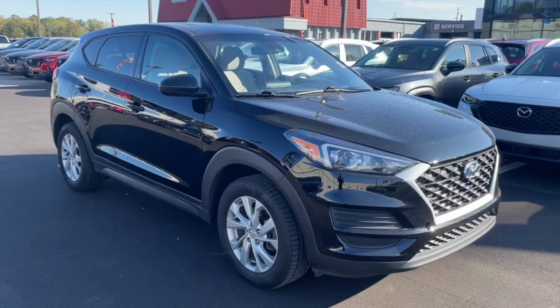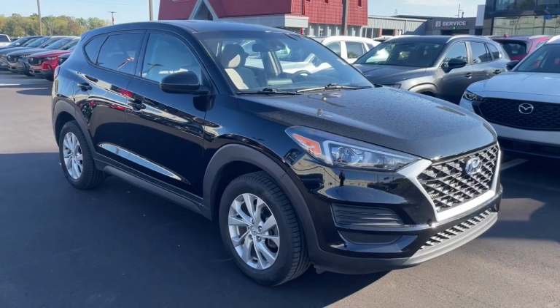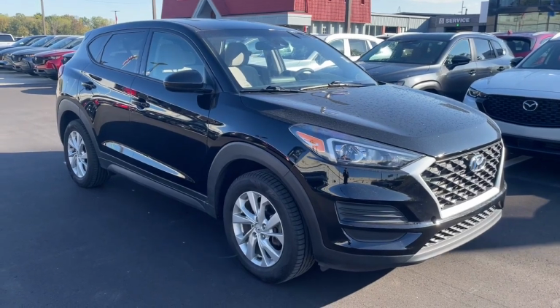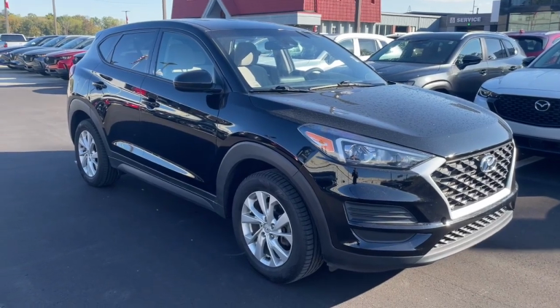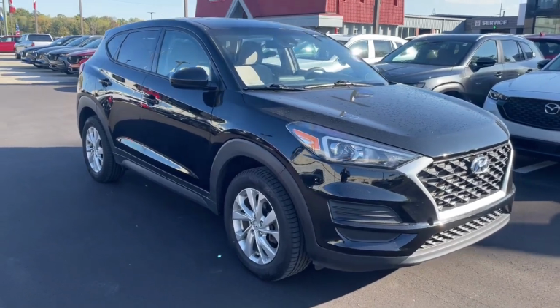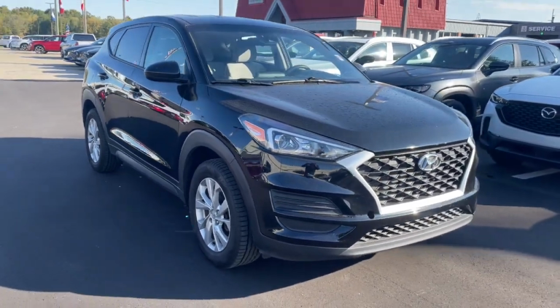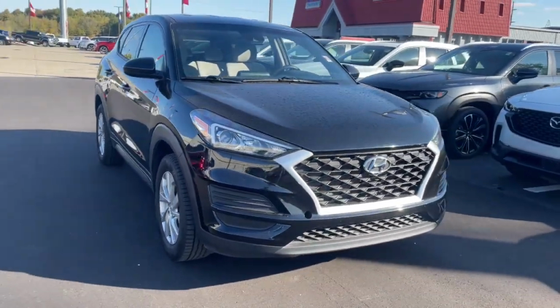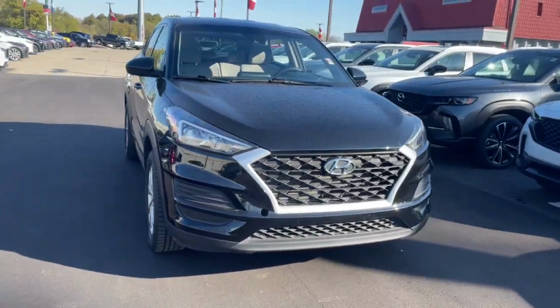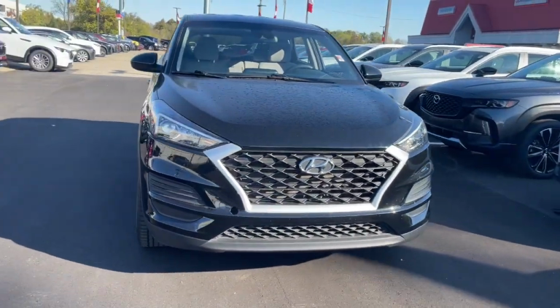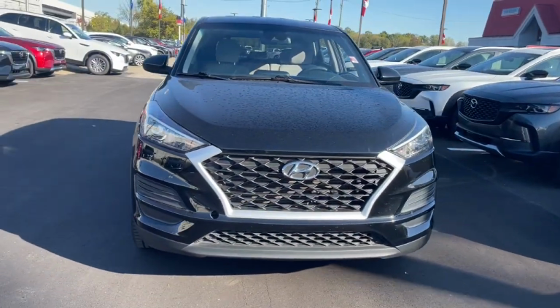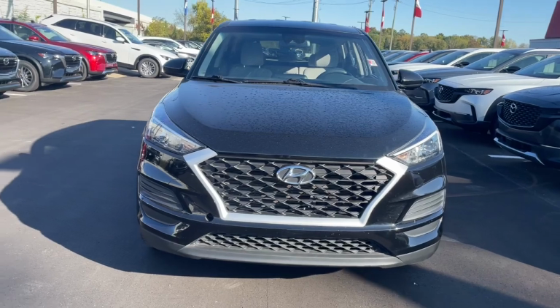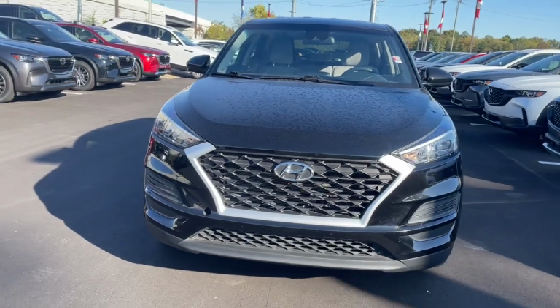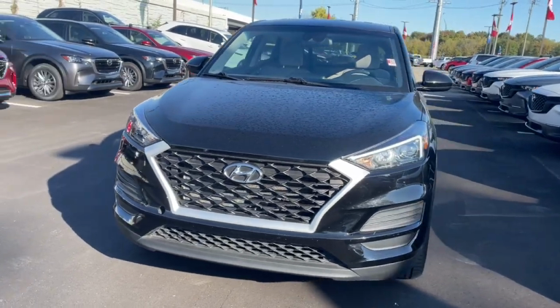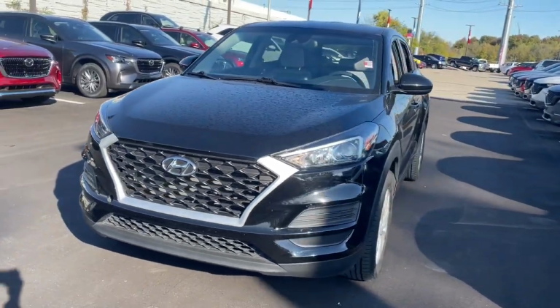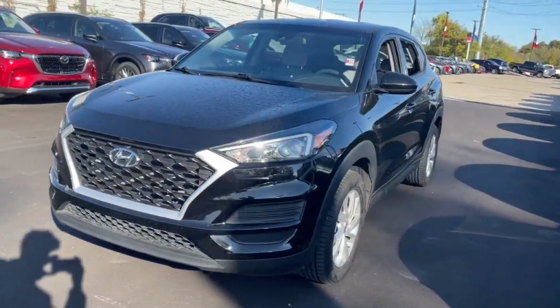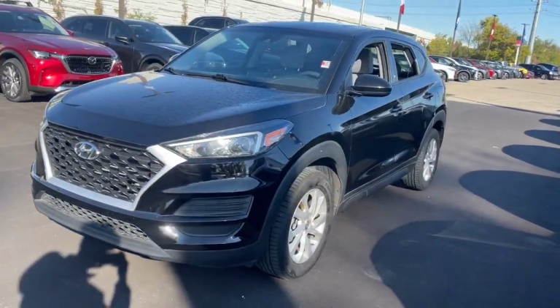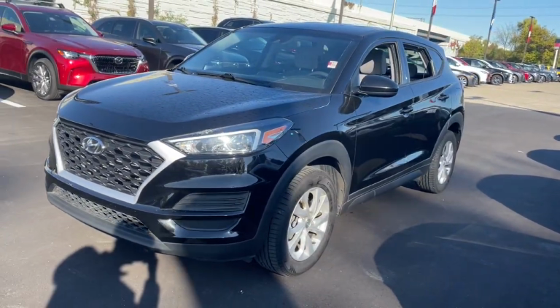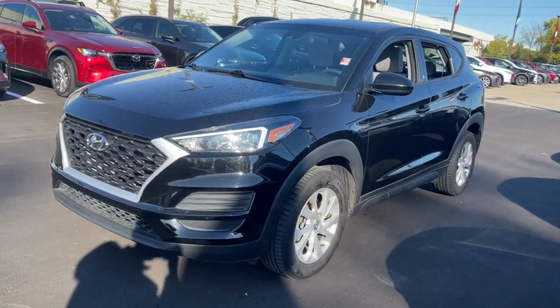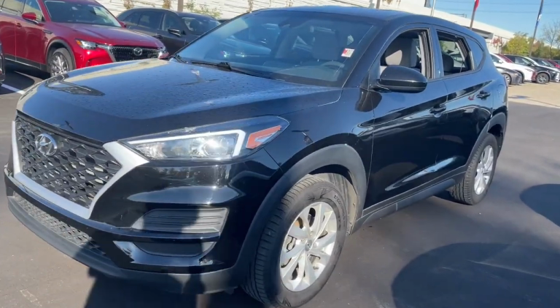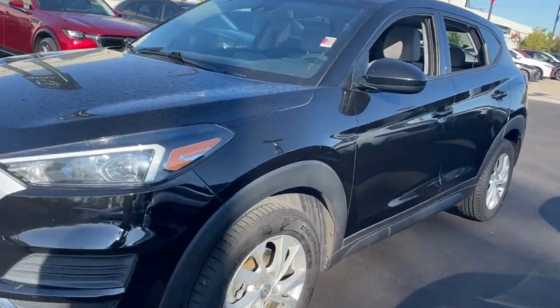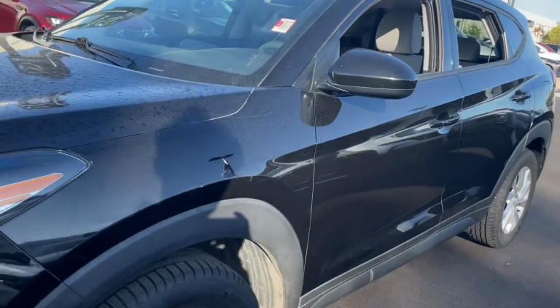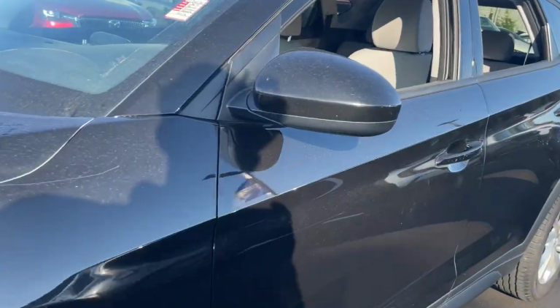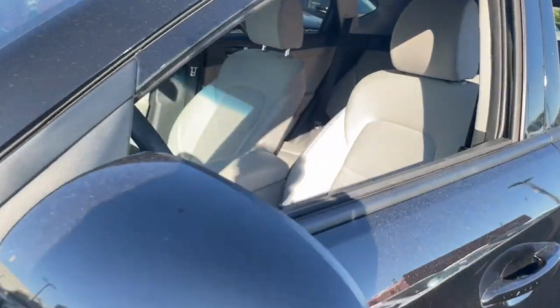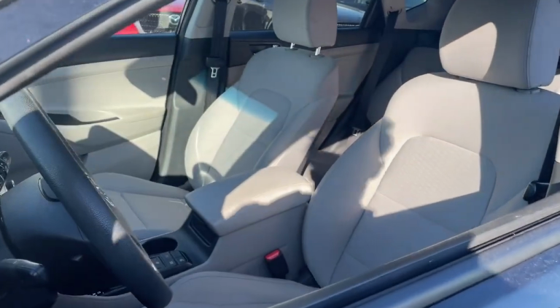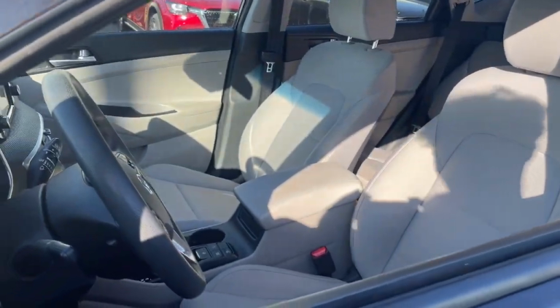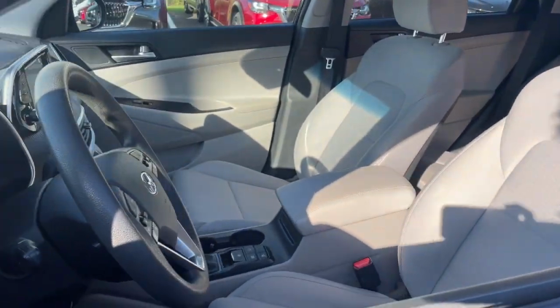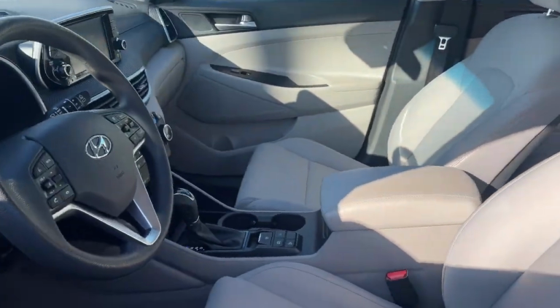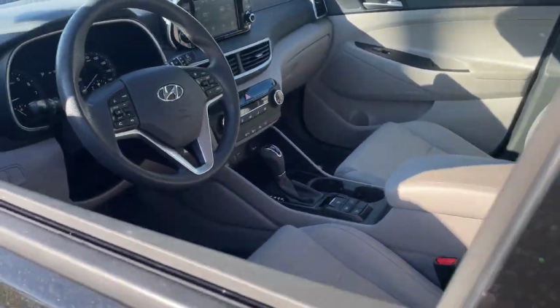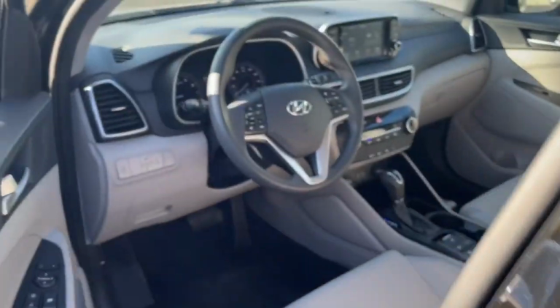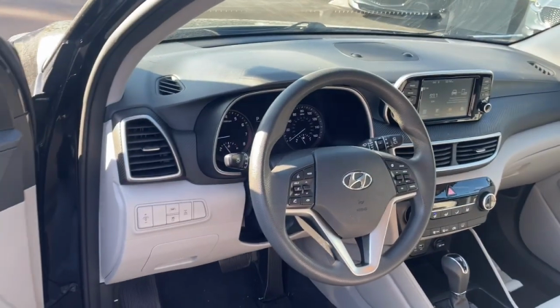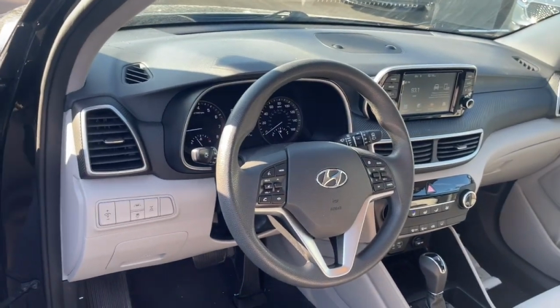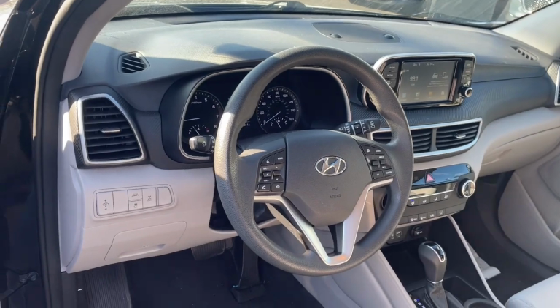Look no further than the 2019 Hyundai Tucson. With less than 80,000 miles on the odometer, this vehicle stands out from the rest. Take your daily drive to a higher level of comfort and quality with this well-built, well-equipped Tucson.